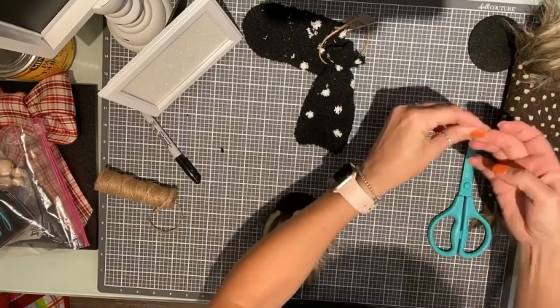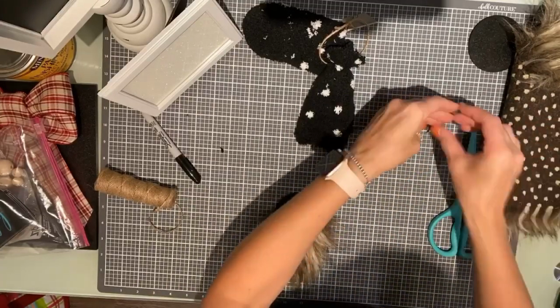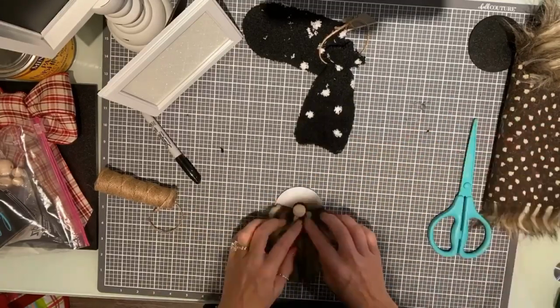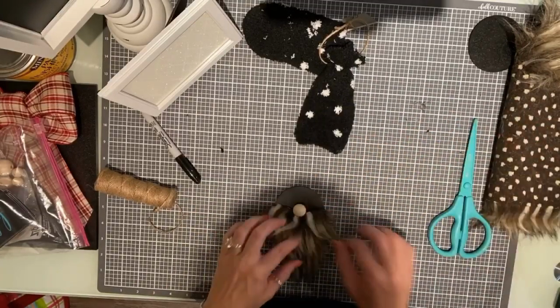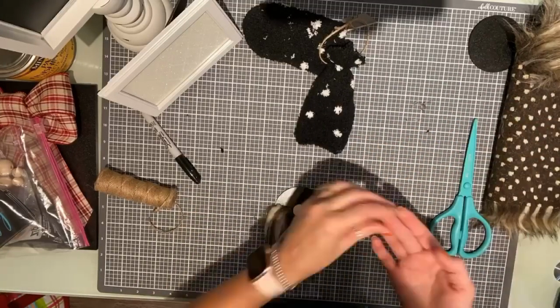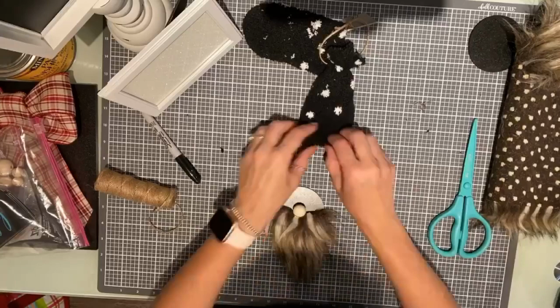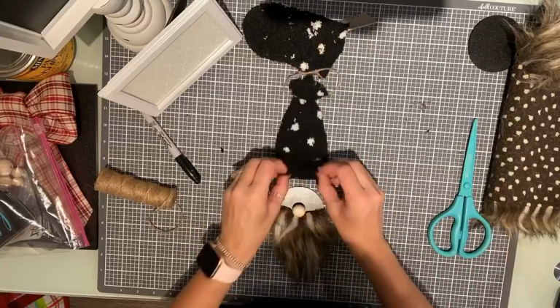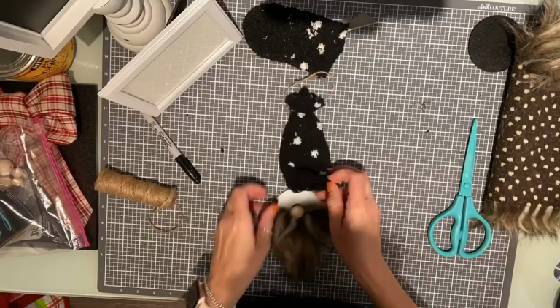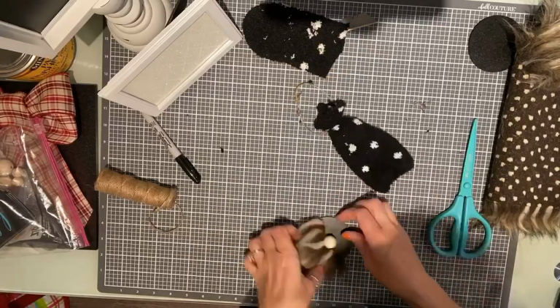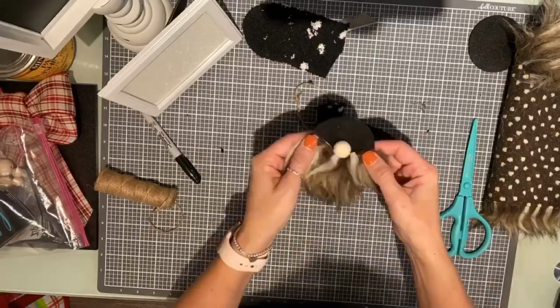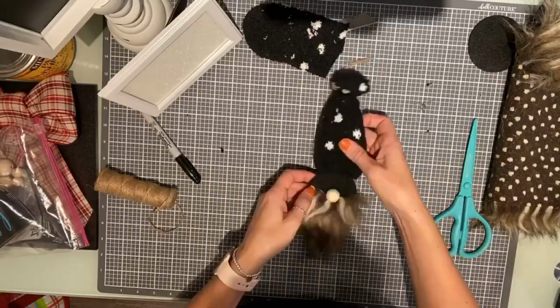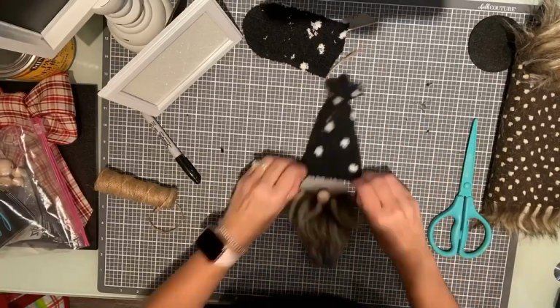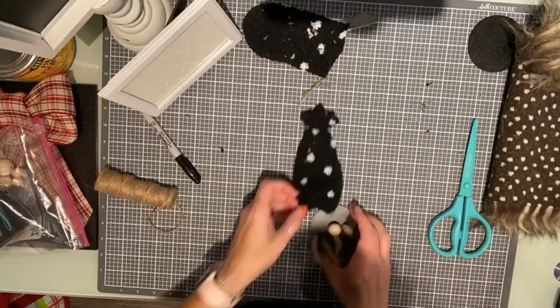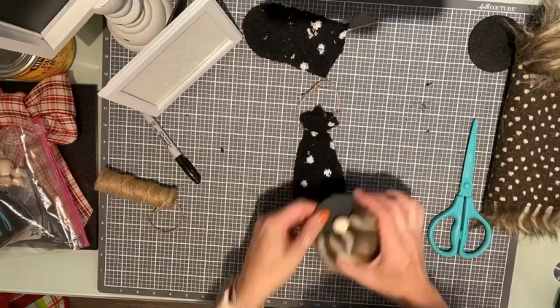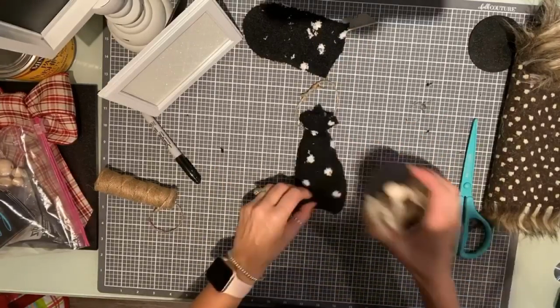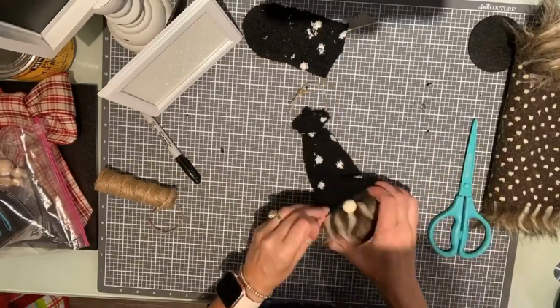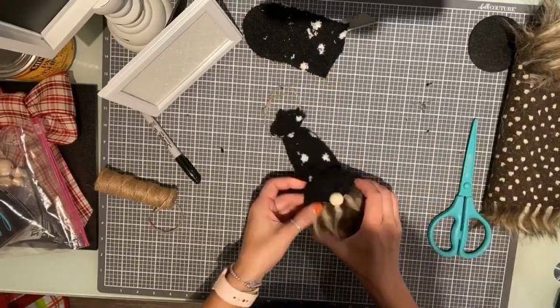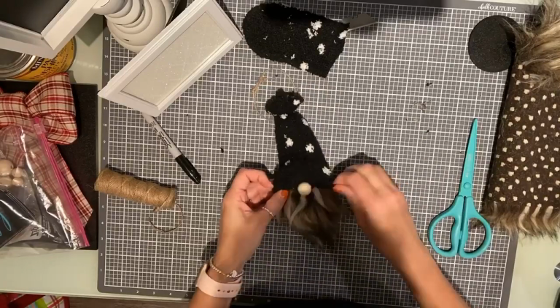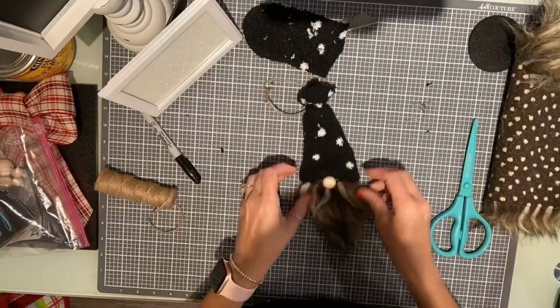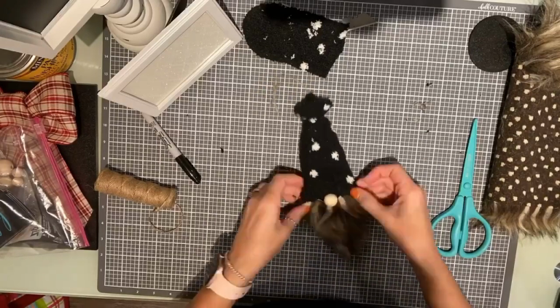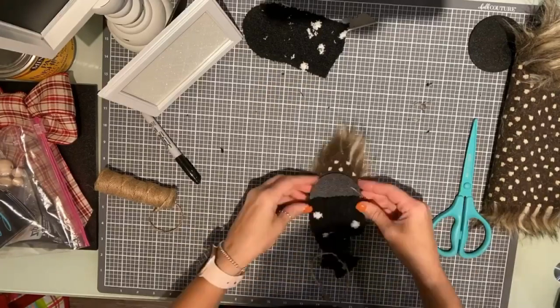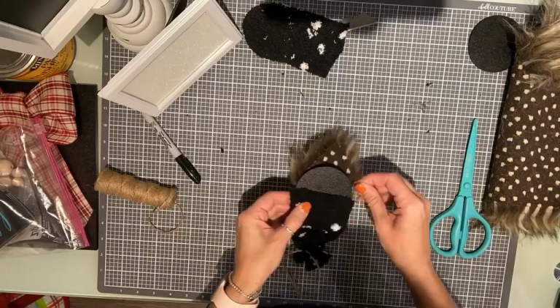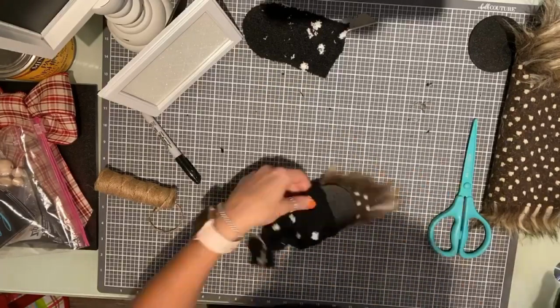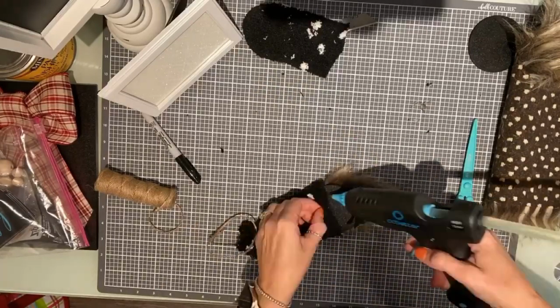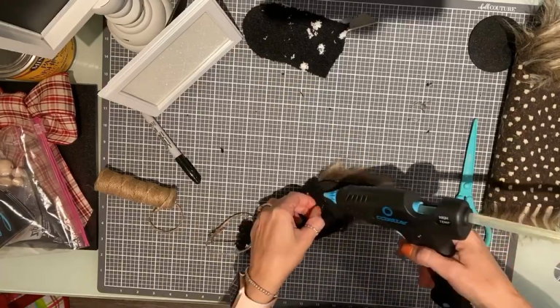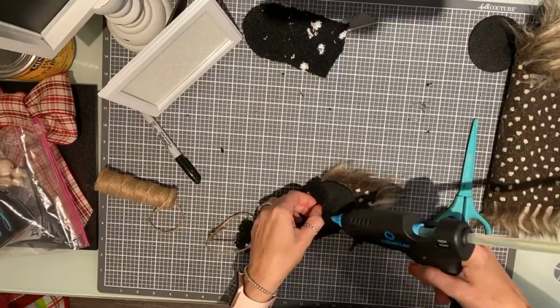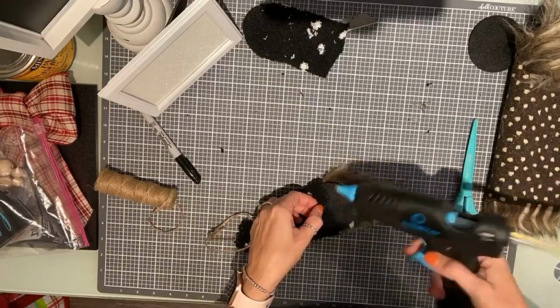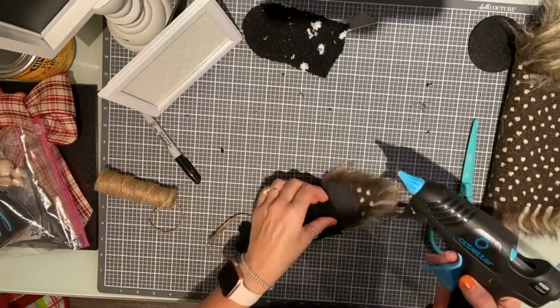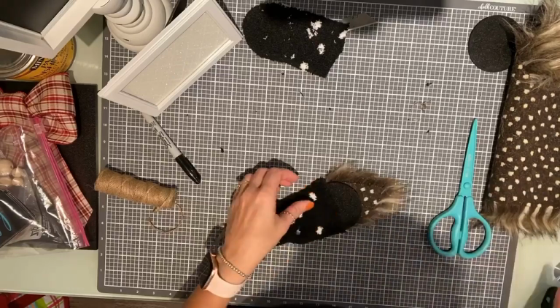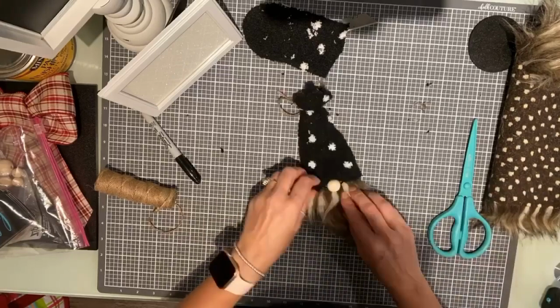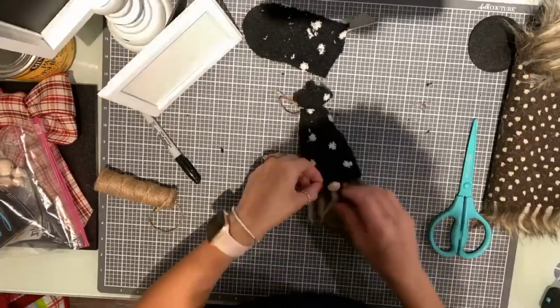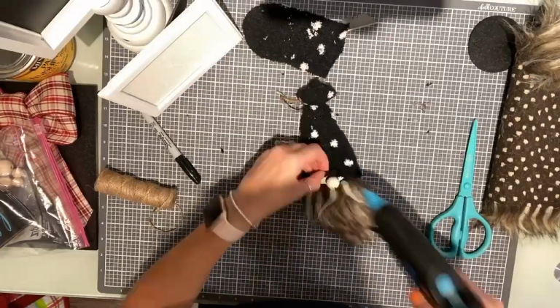Then you're going to go ahead and do the same thing with the hat. I like to pull my hat down a little tiny bit over the top of the nose, and then a little bit over the edges of that fur. I'm going to hot glue that right into place as well.